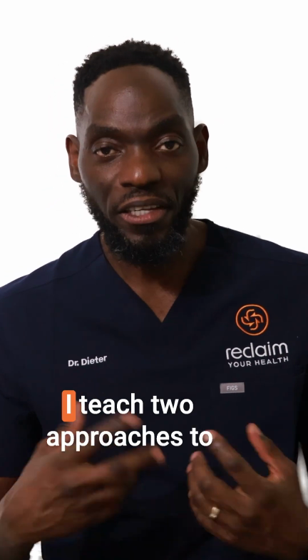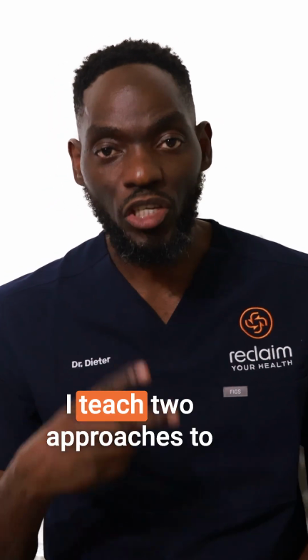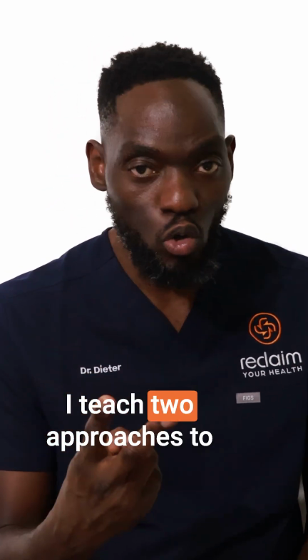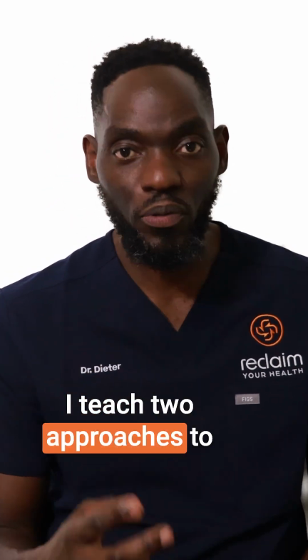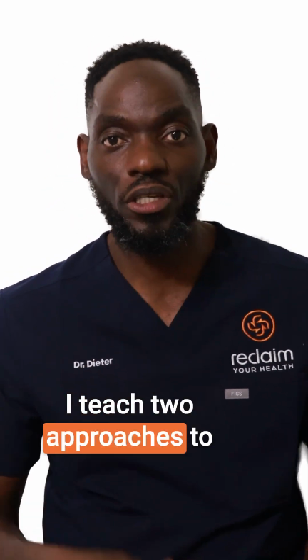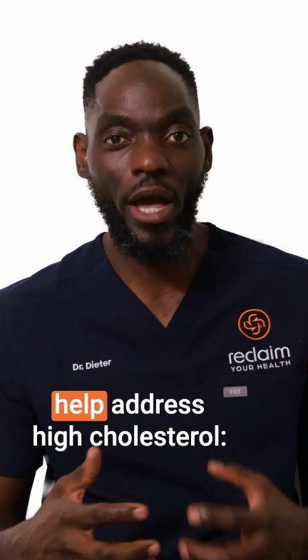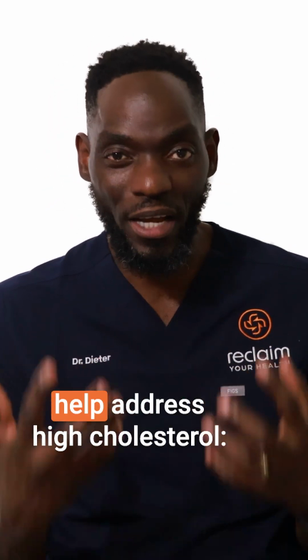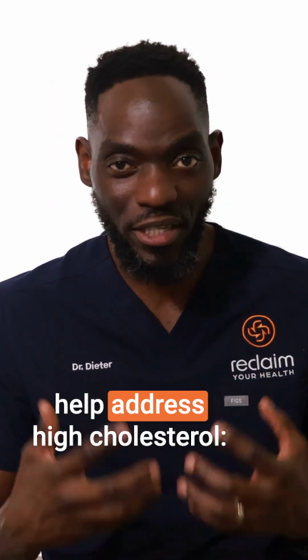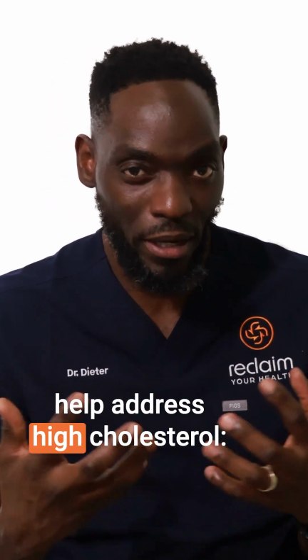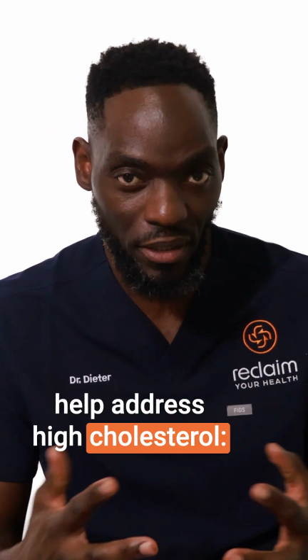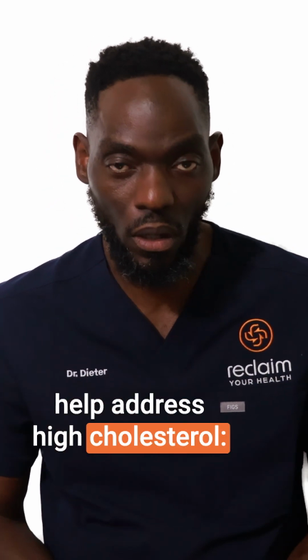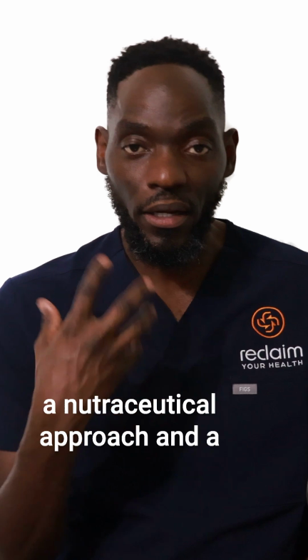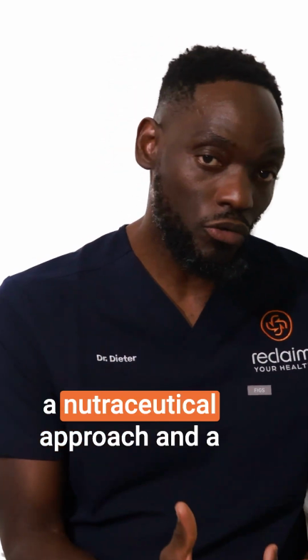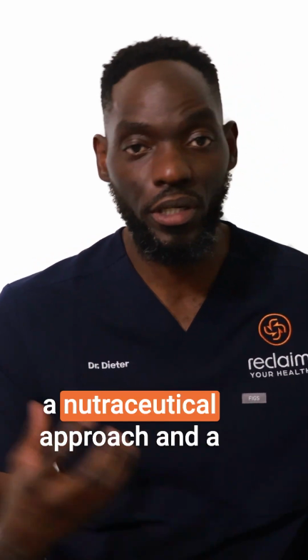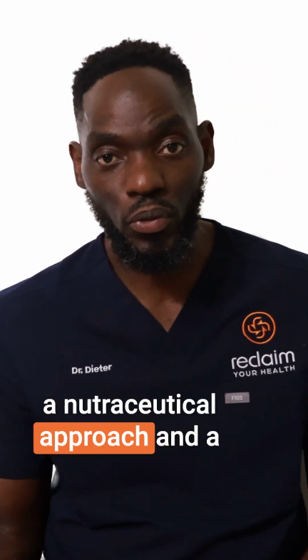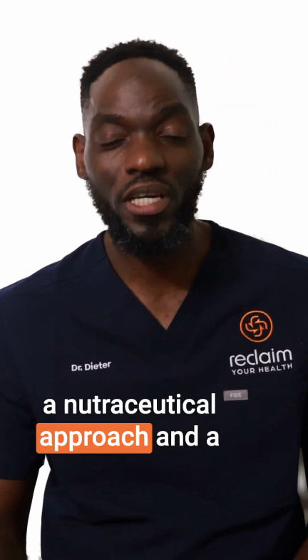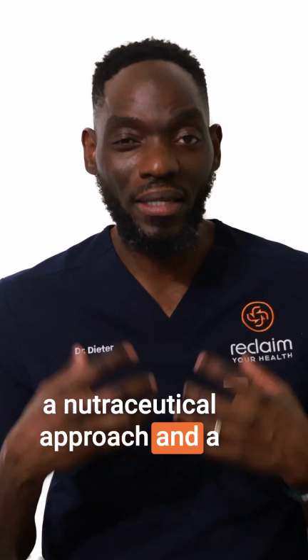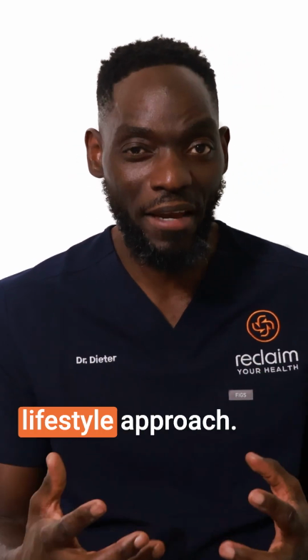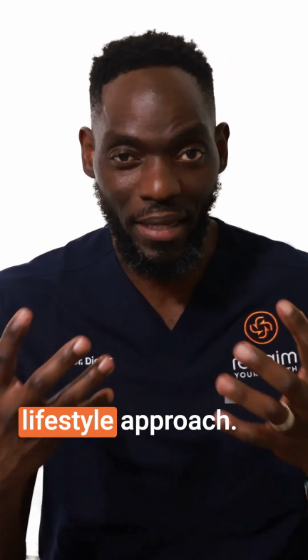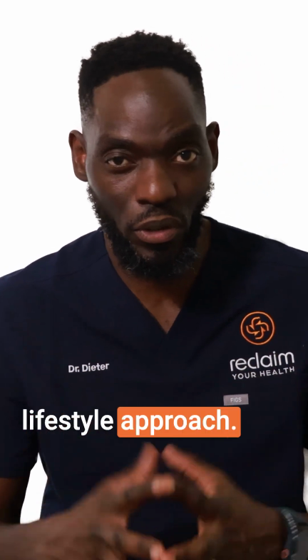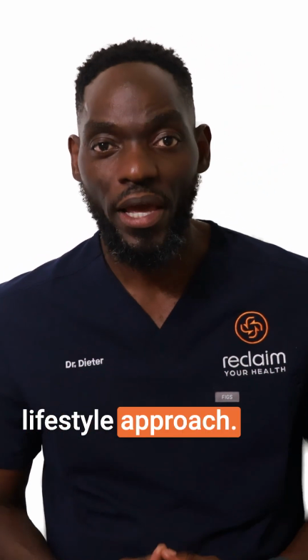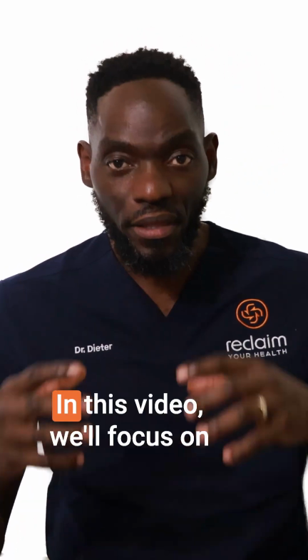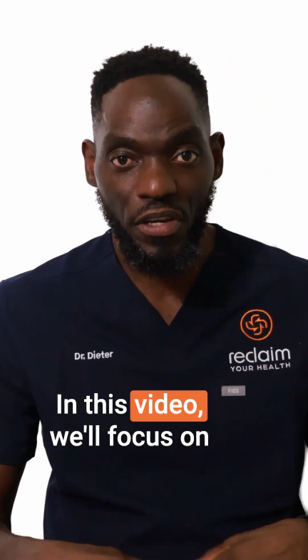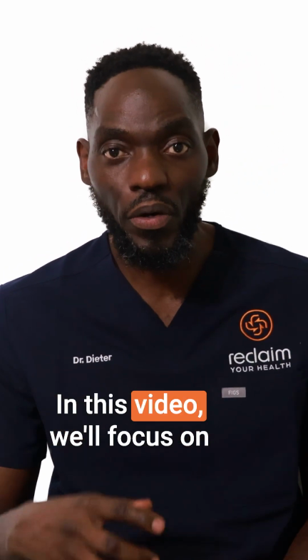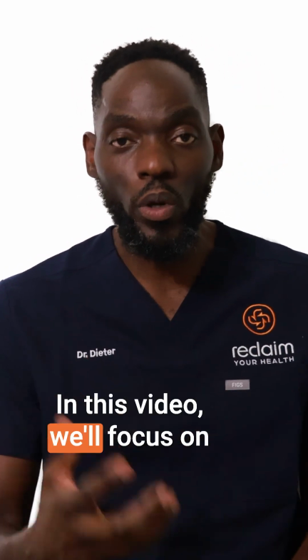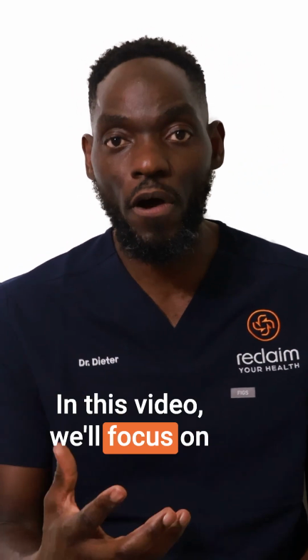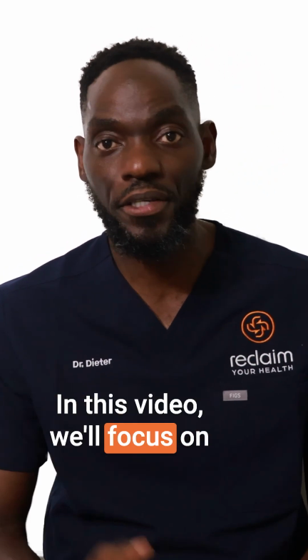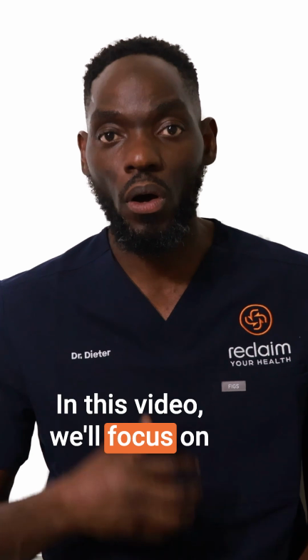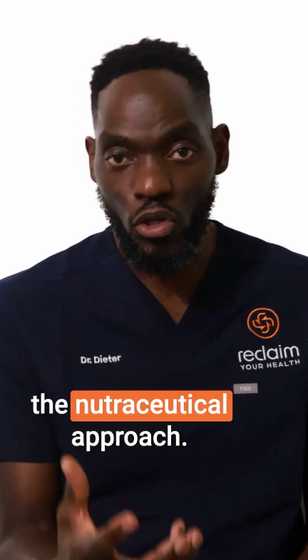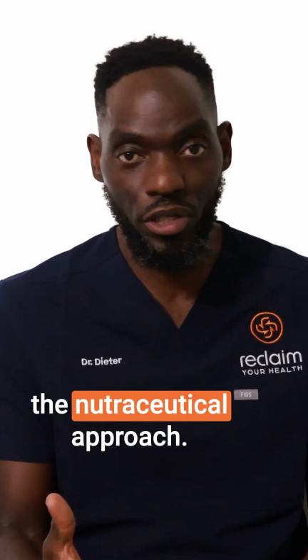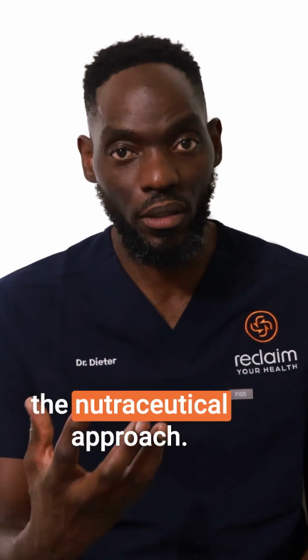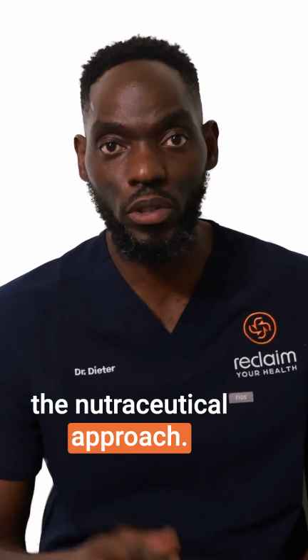I teach two approaches to help address high cholesterol: a nutraceutical approach and a lifestyle approach. In this video, we'll focus on the nutraceutical approach.